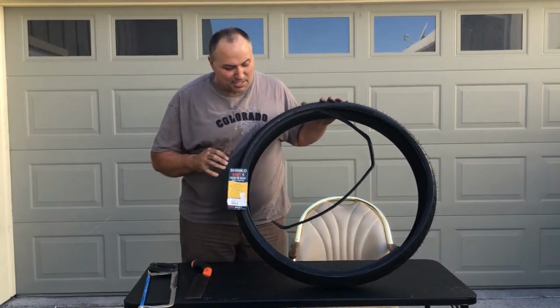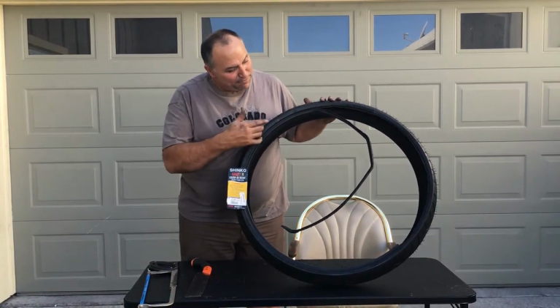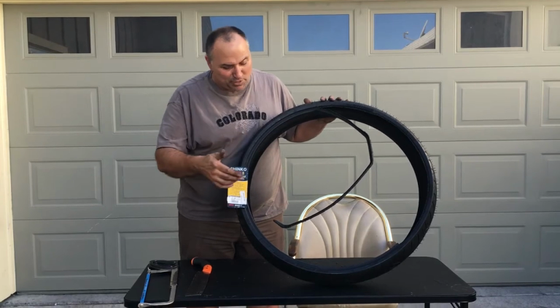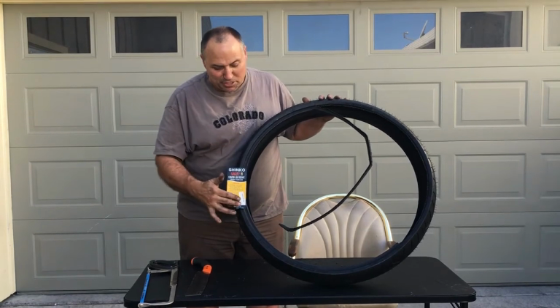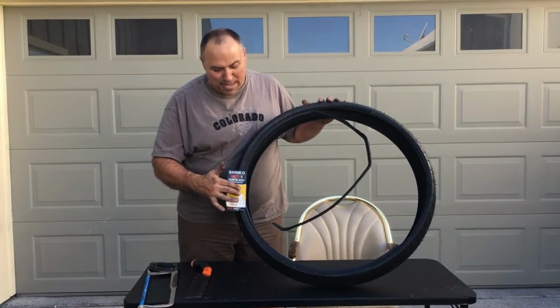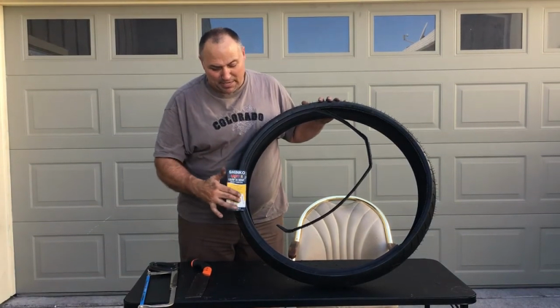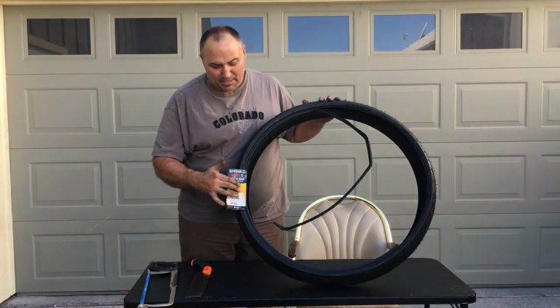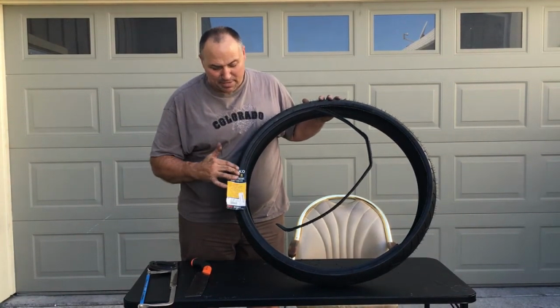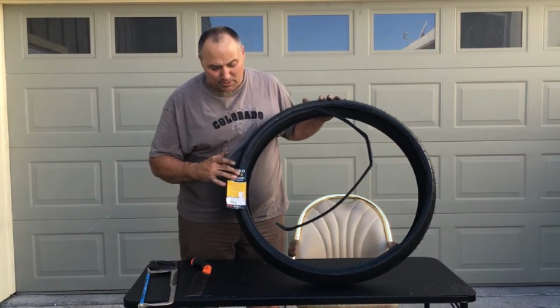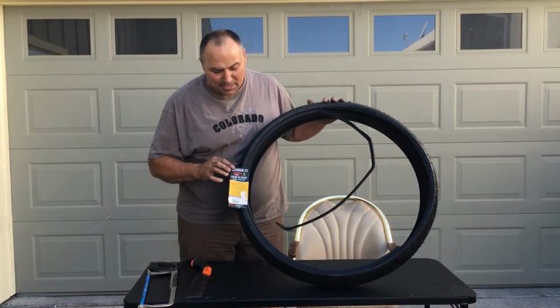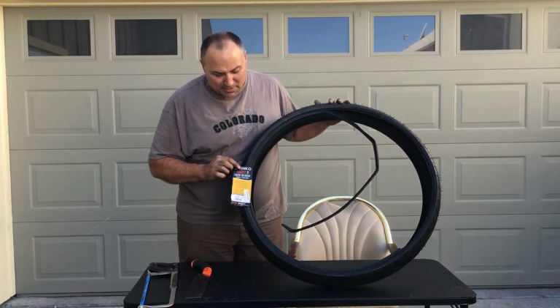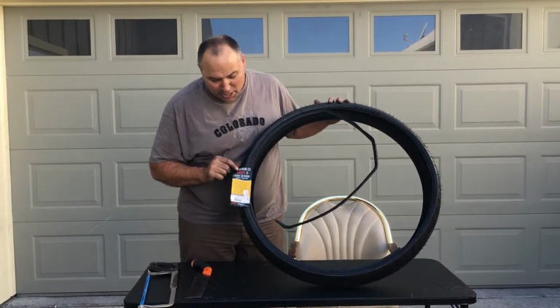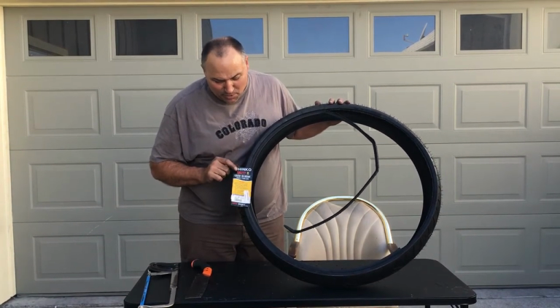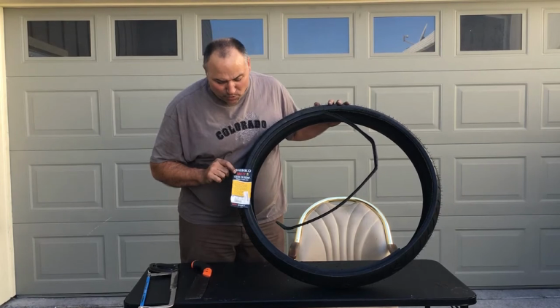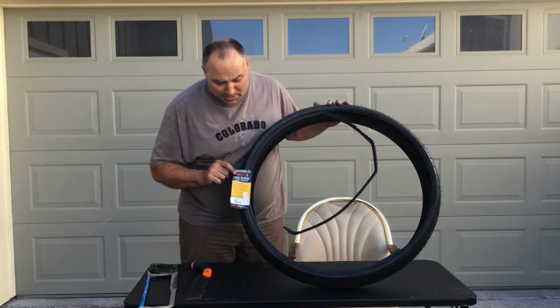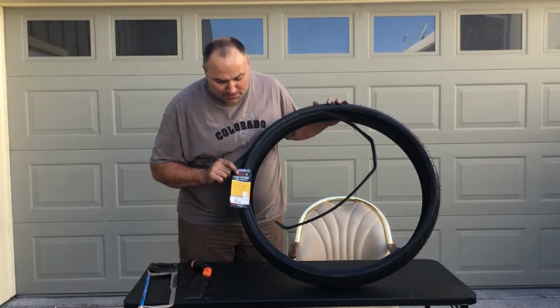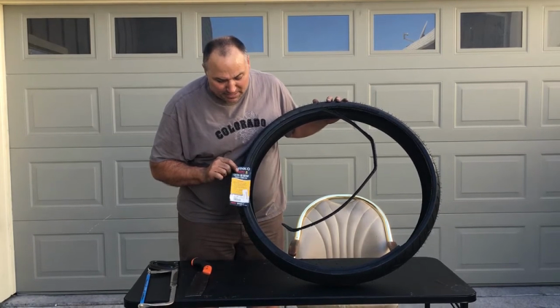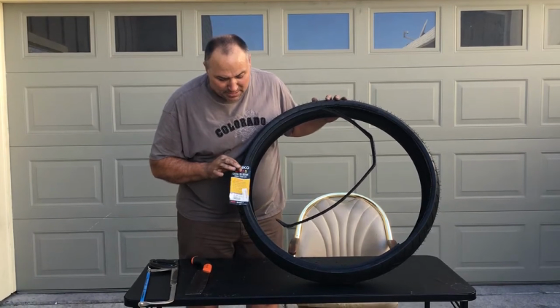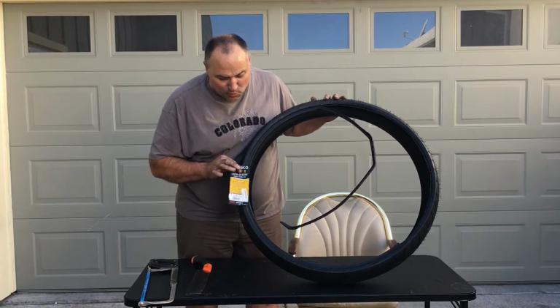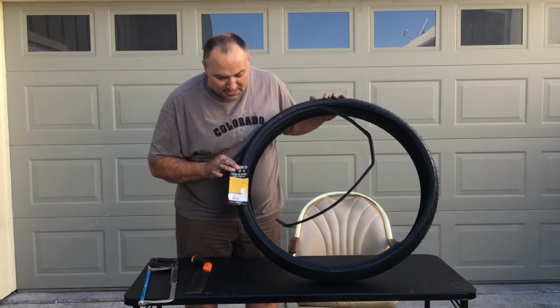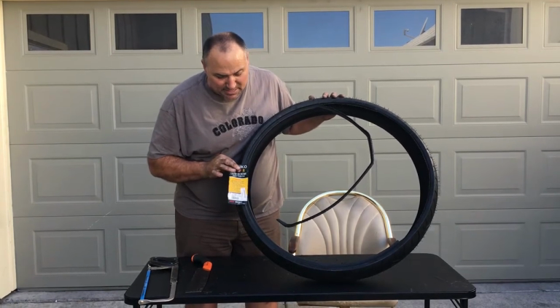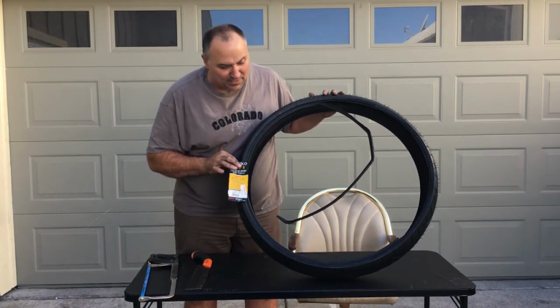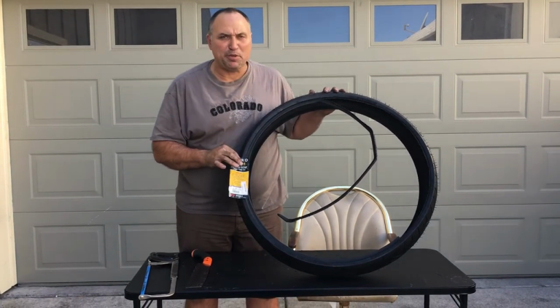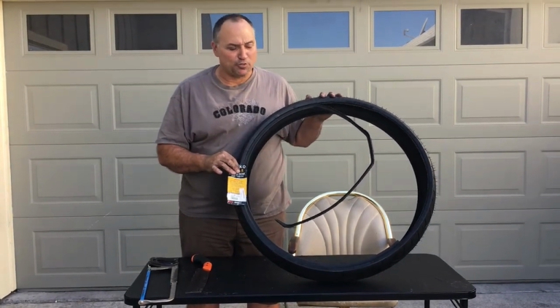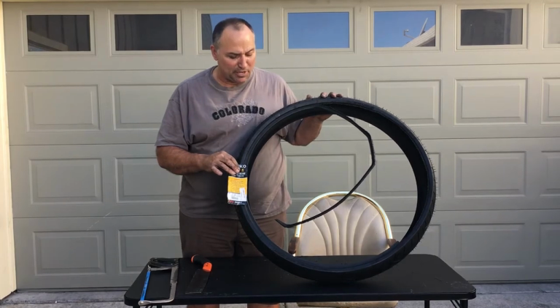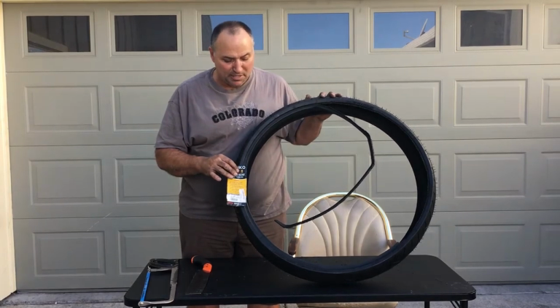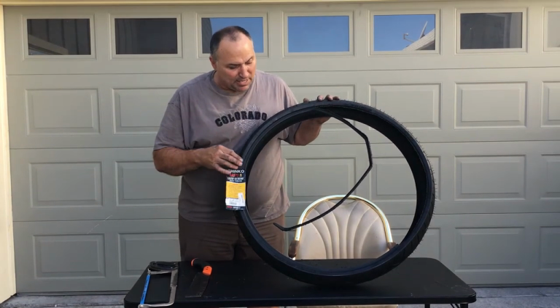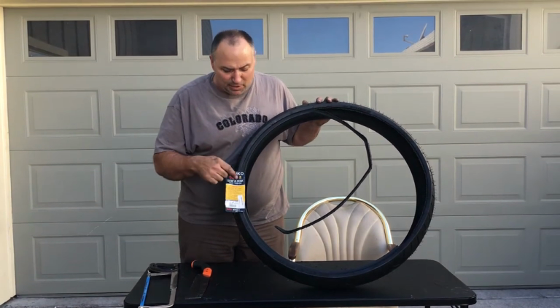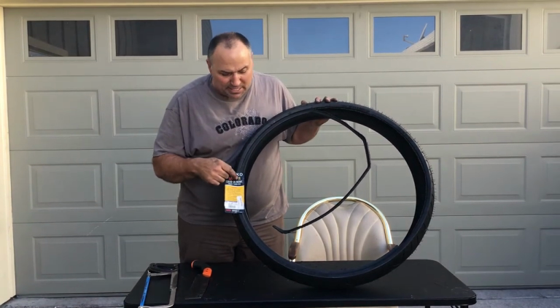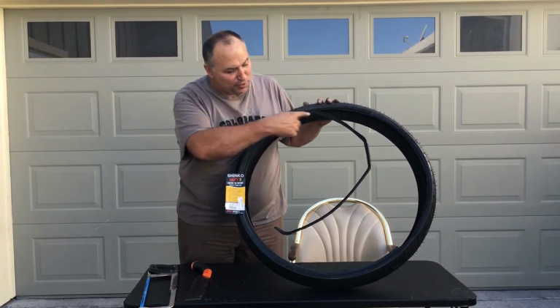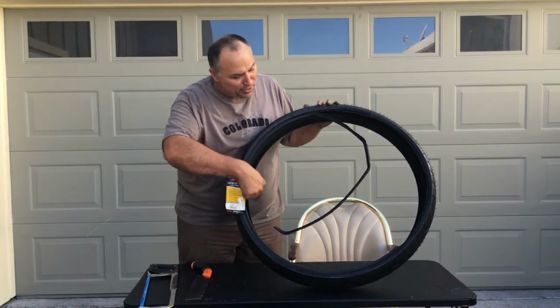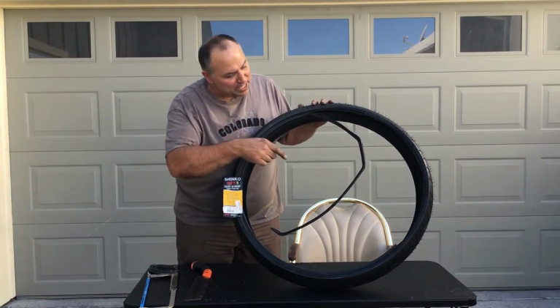I found this which seems to match my bicycle tire. This is a Shinko 120 50 26, and this happens to be reinforced with Kevlar. The 26 is referring to the rim size.